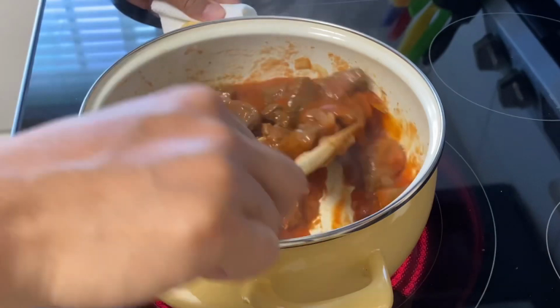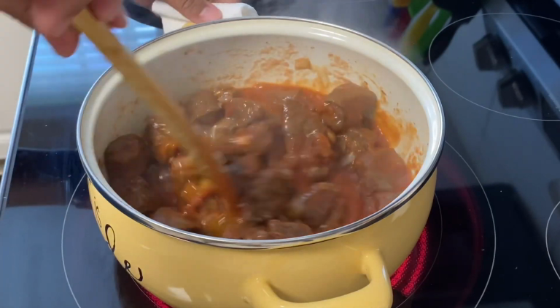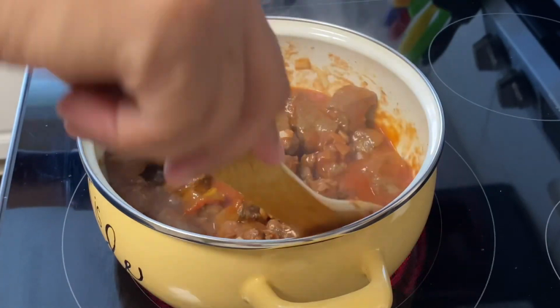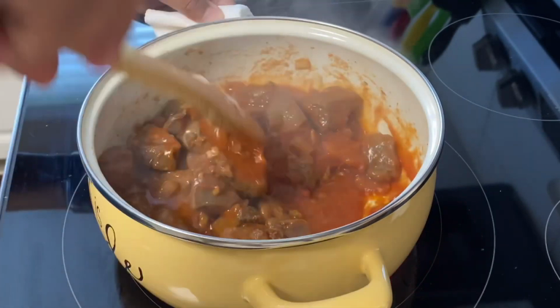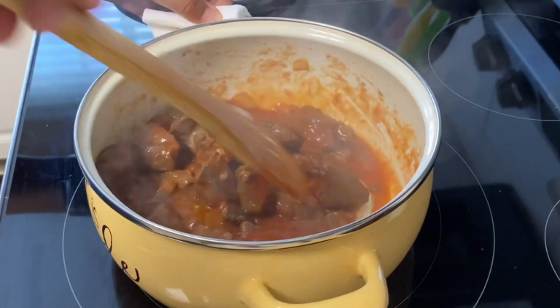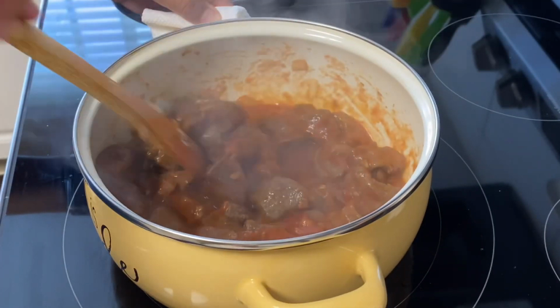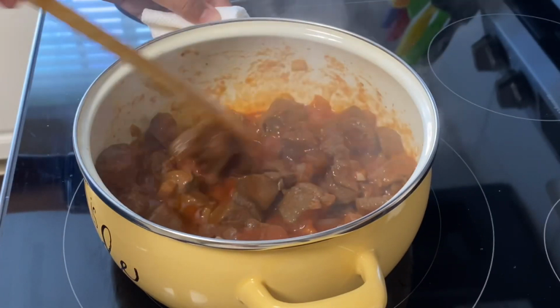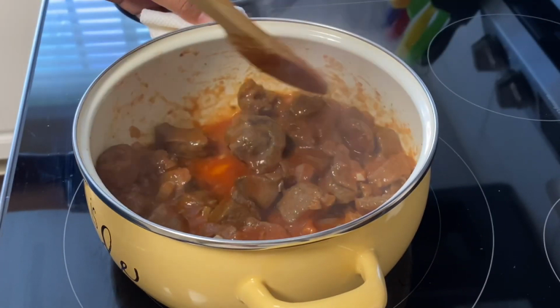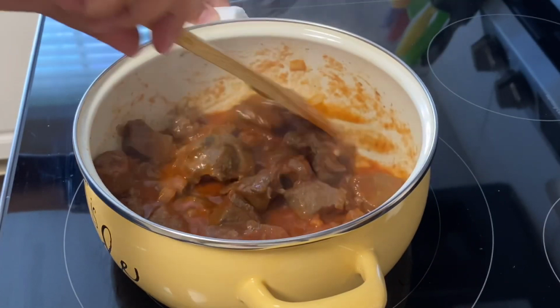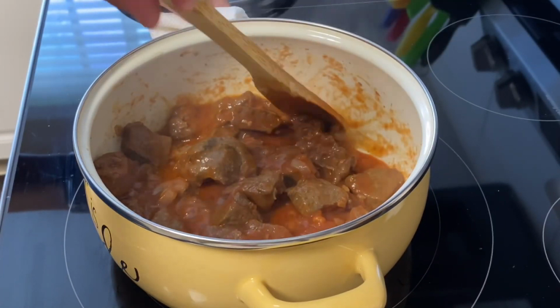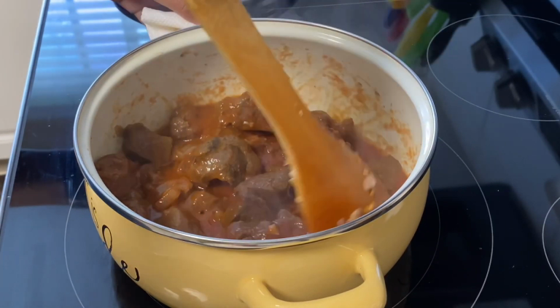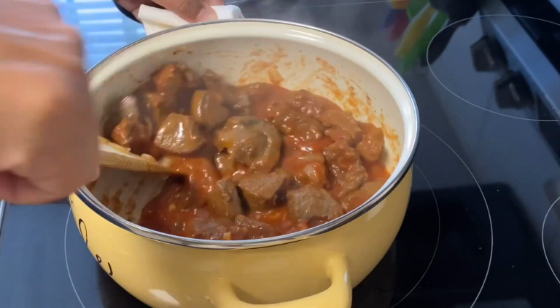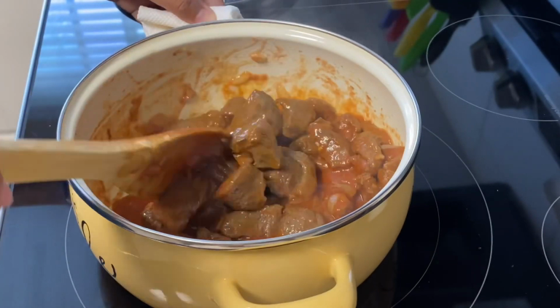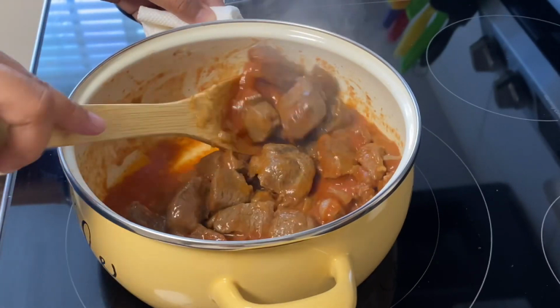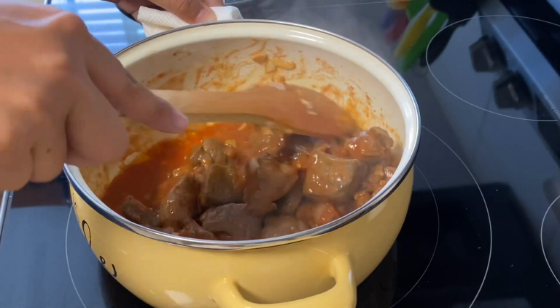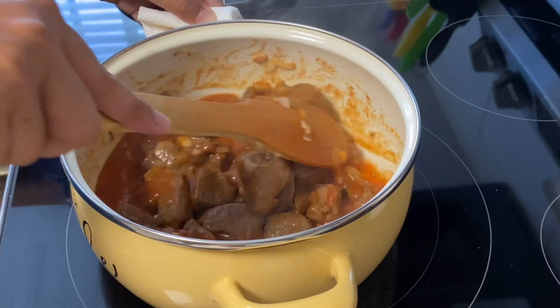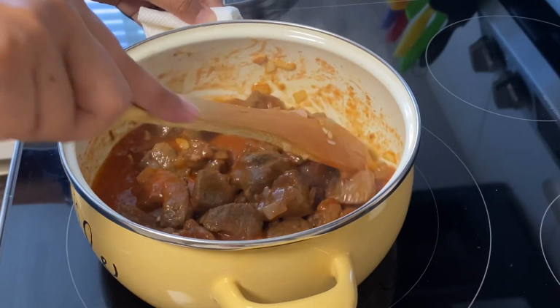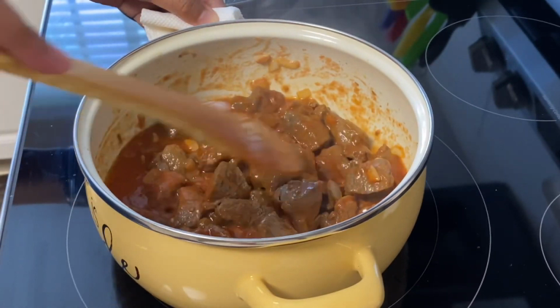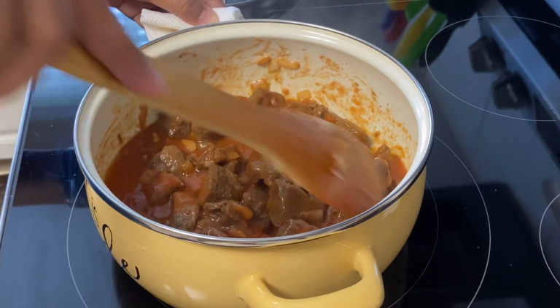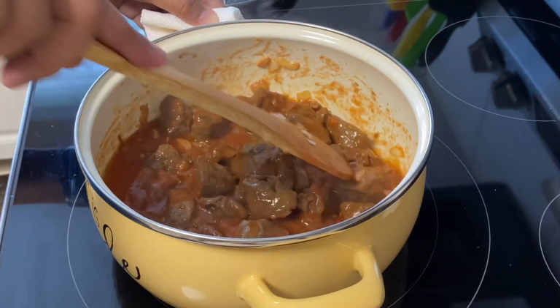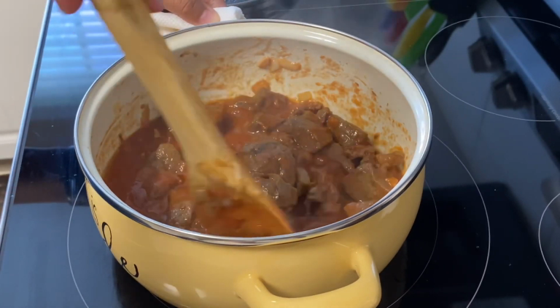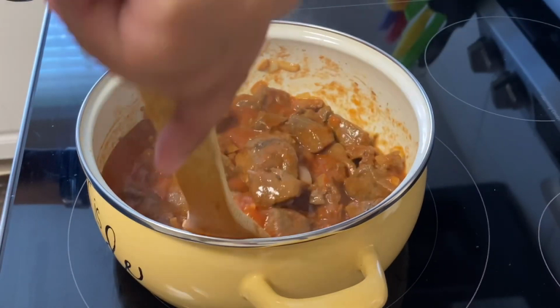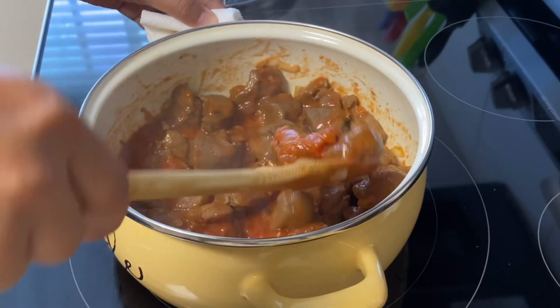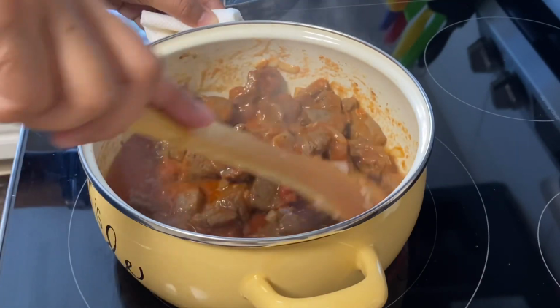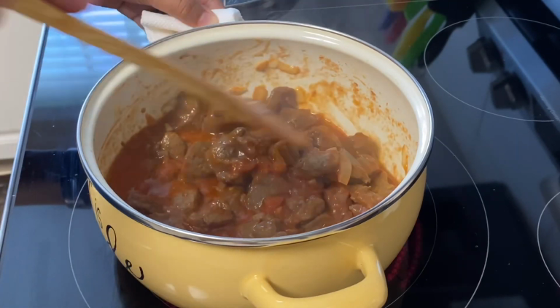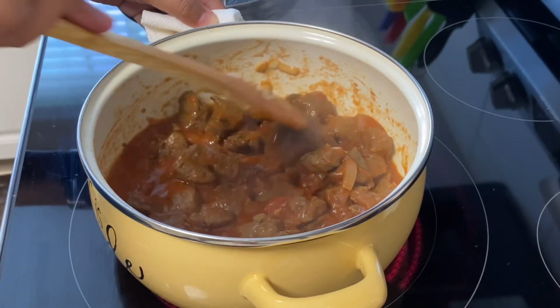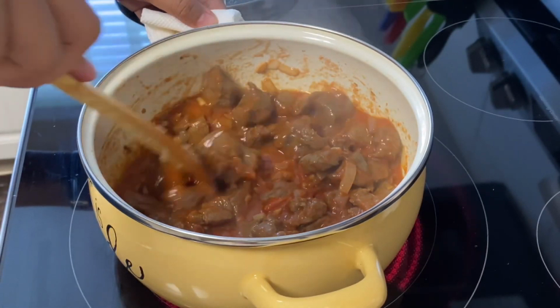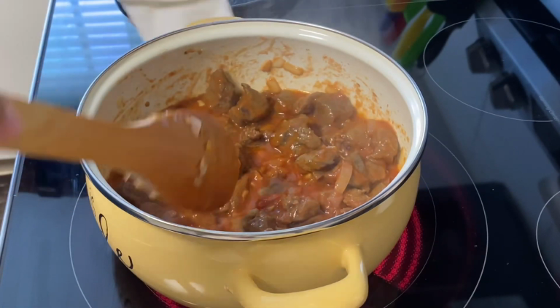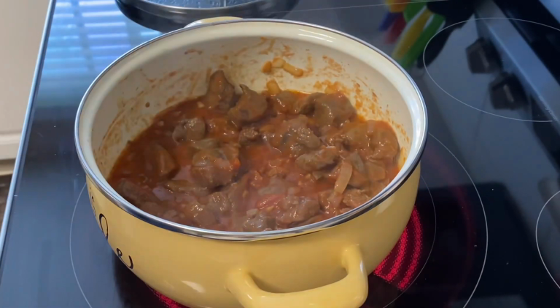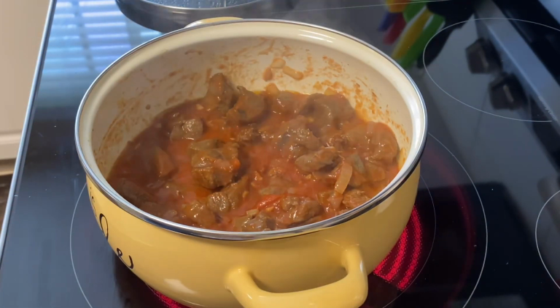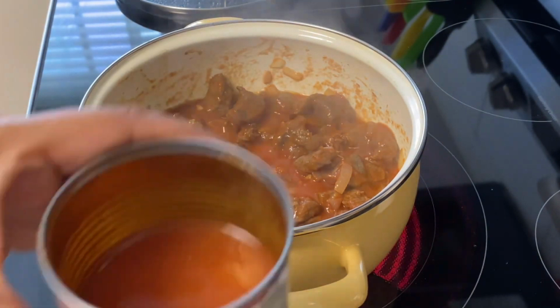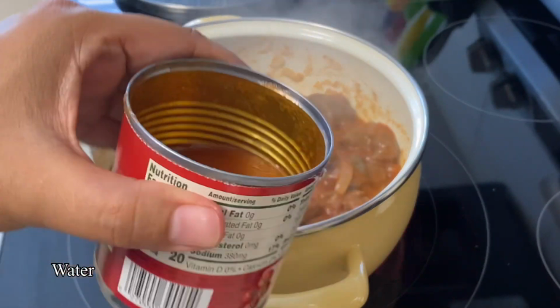Then we add a little bit of salt, which is really good. I'm going to add a little bit of salt and then I add a little bit of salt.